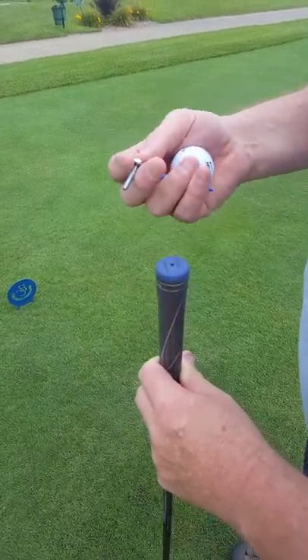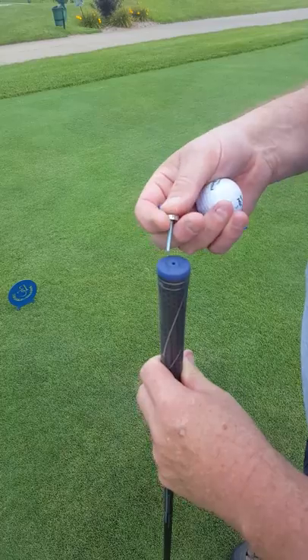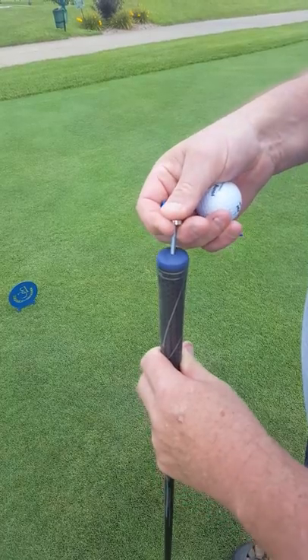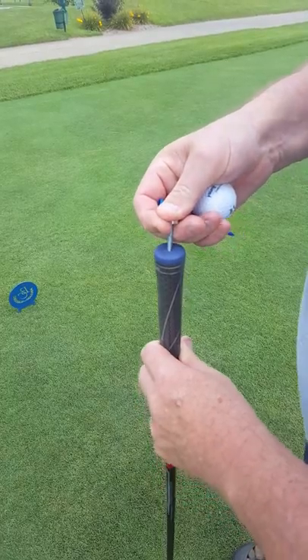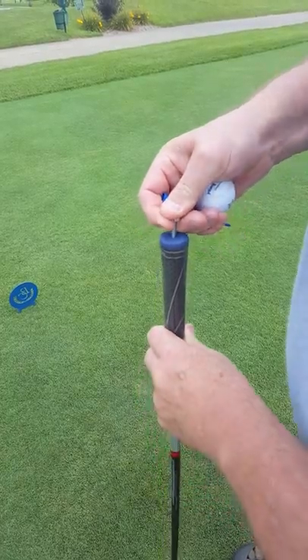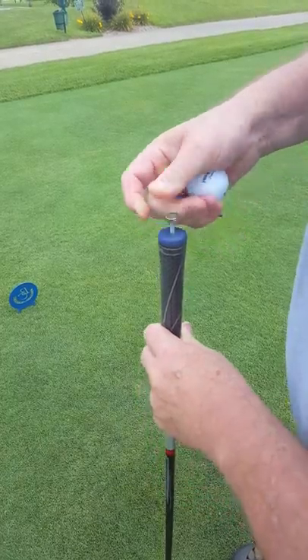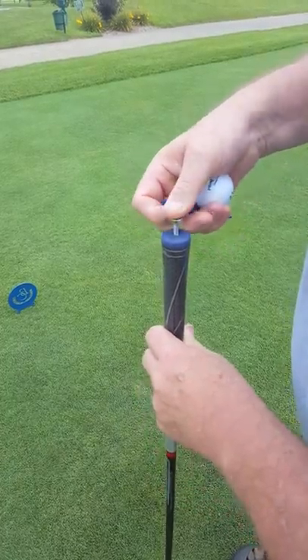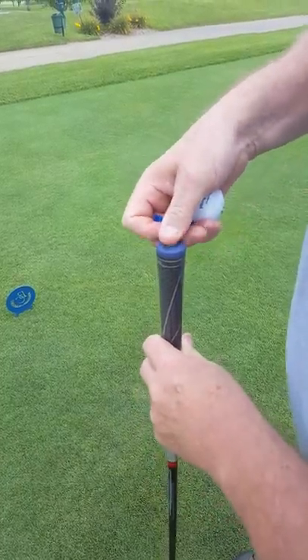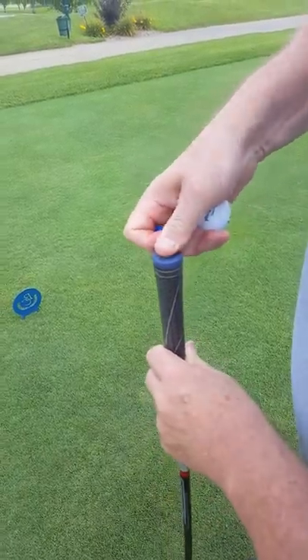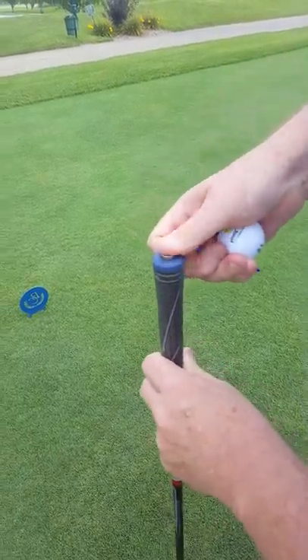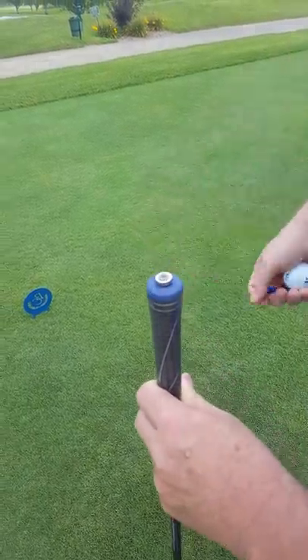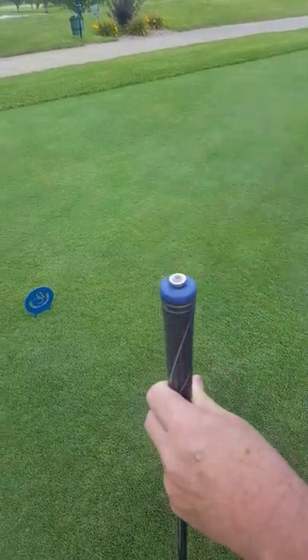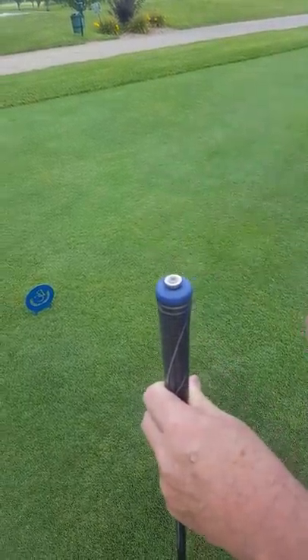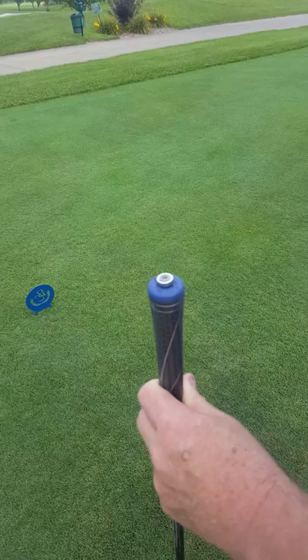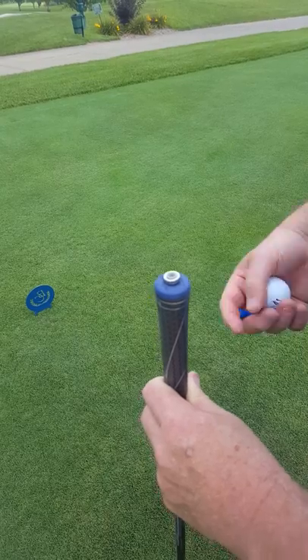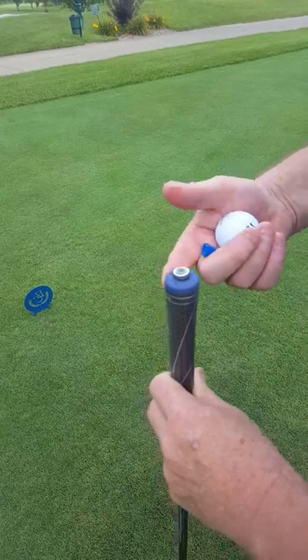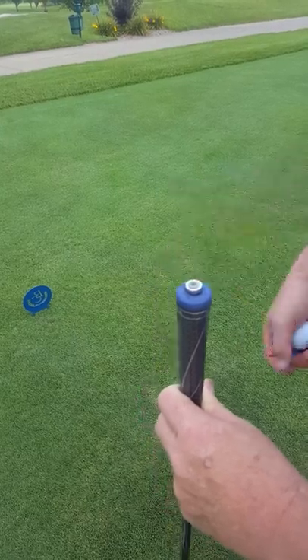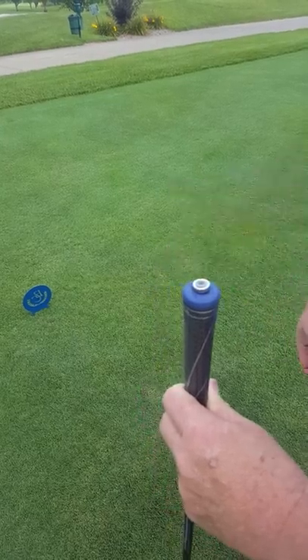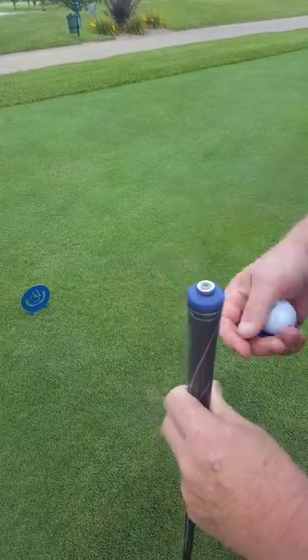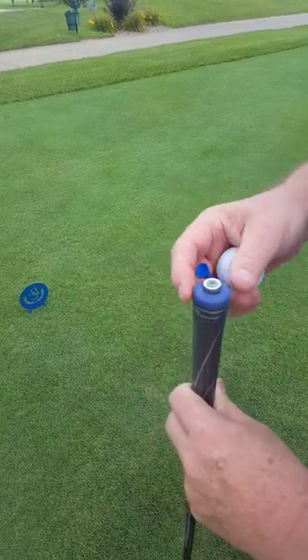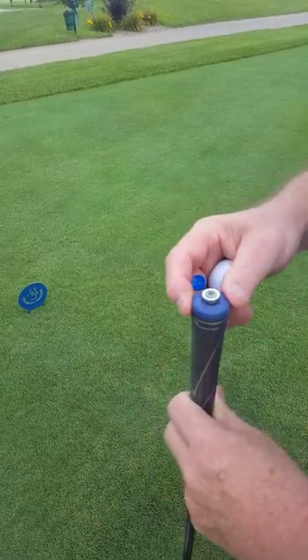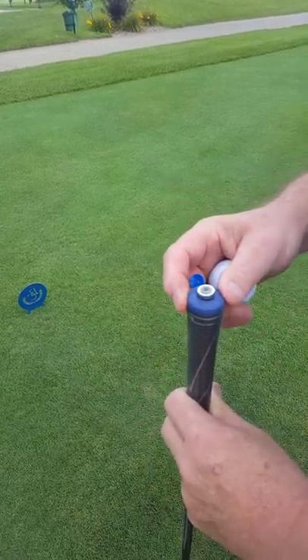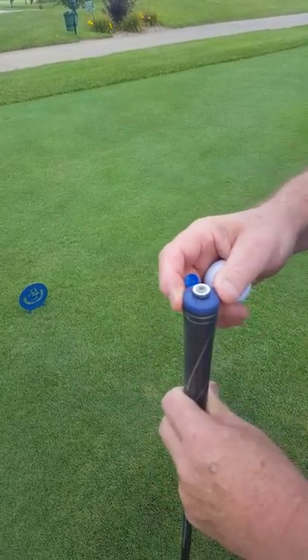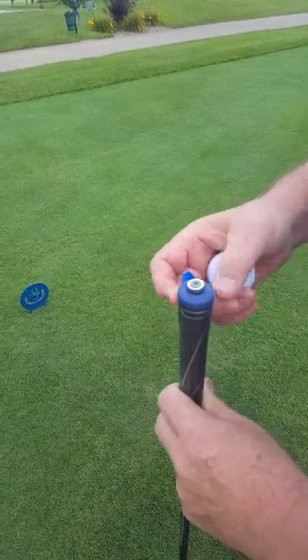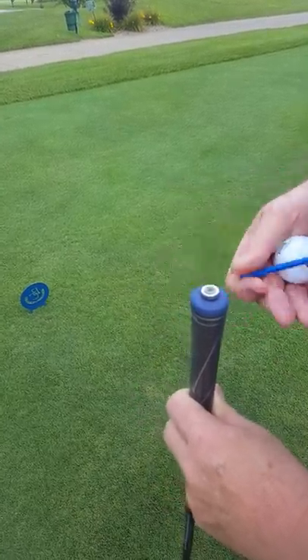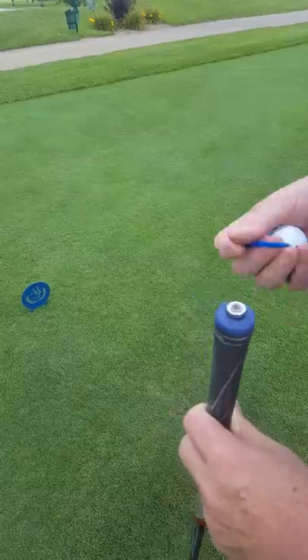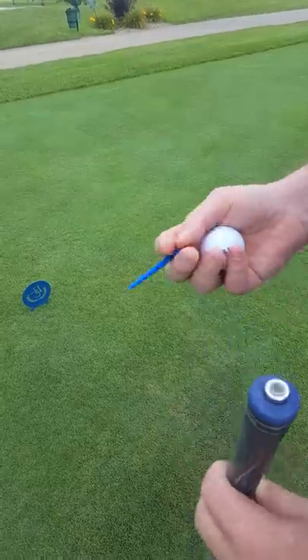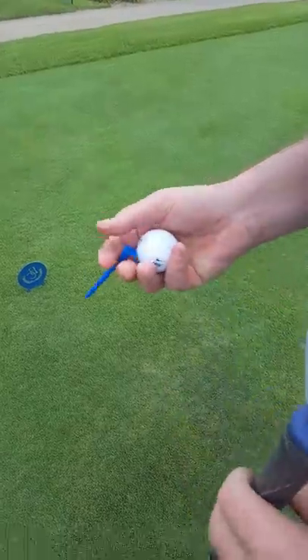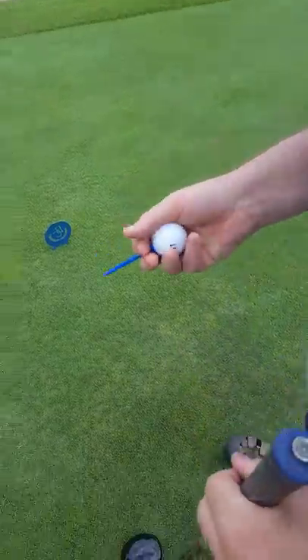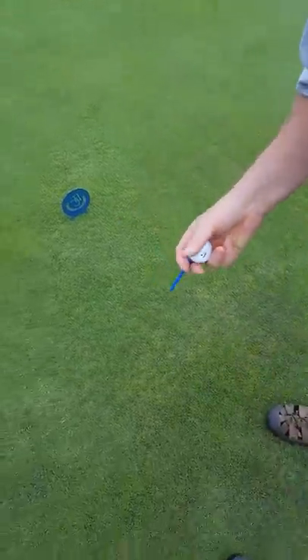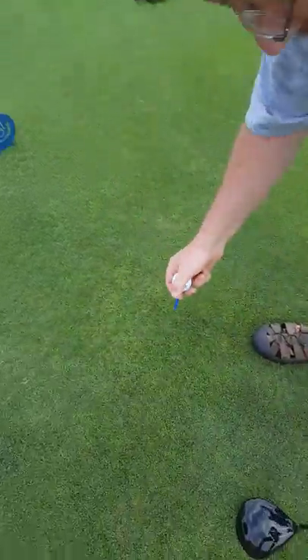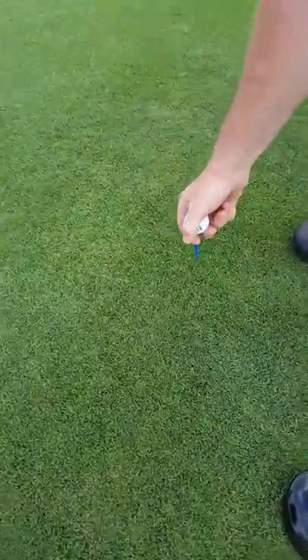It starts with our grip magnet — simply a screw with a powerful magnet on it that sticks in the end of the grip like this. Every grip has a hole at the end, so it works on any club. The golfer then goes ahead and tees it up to the height that they'd like.